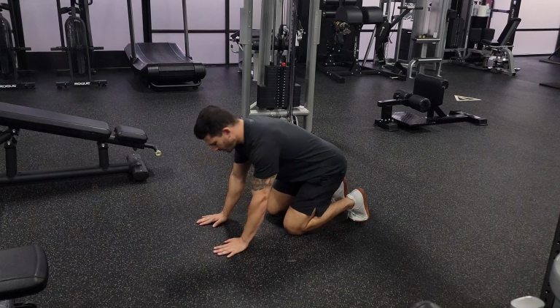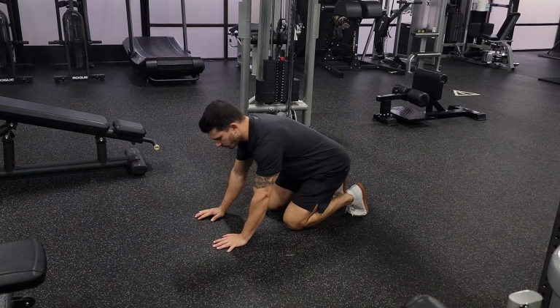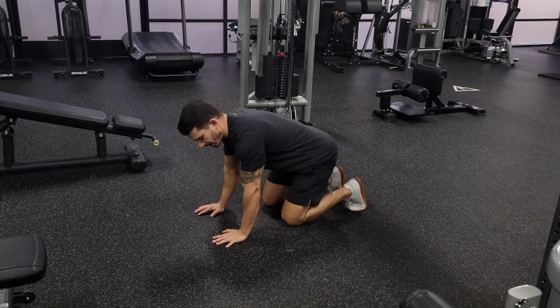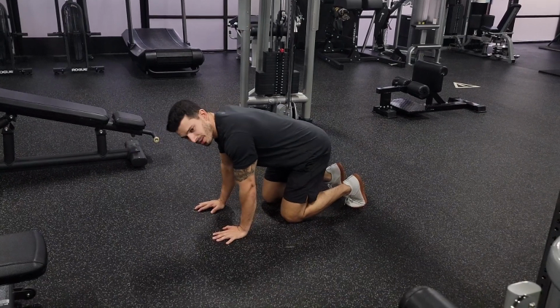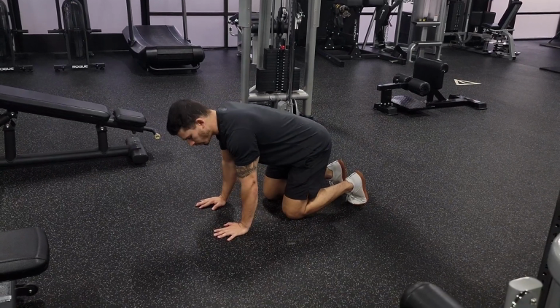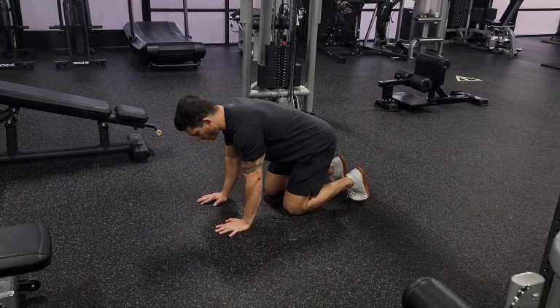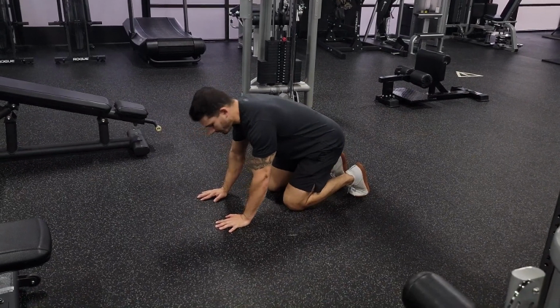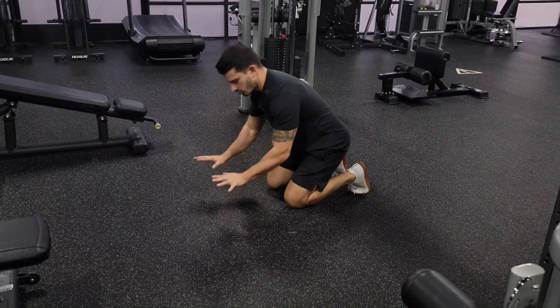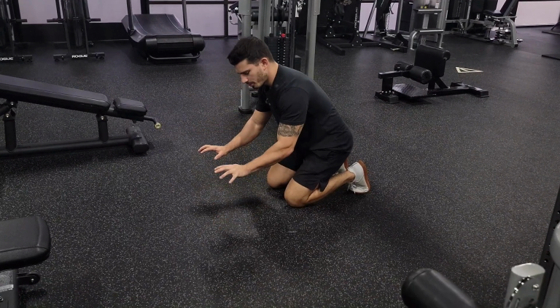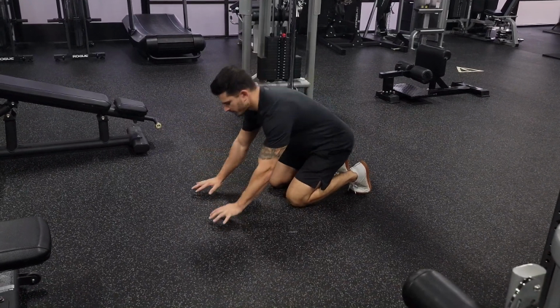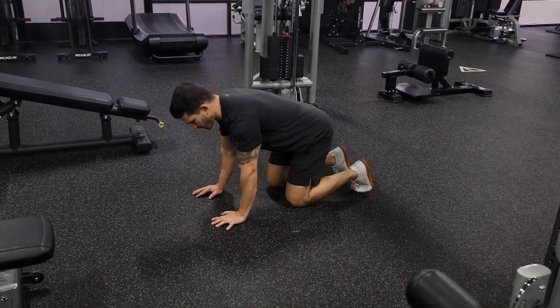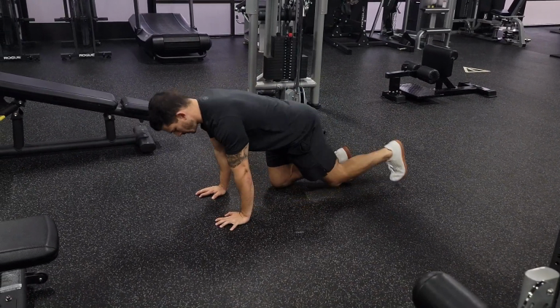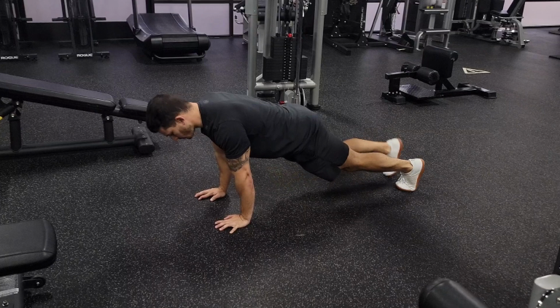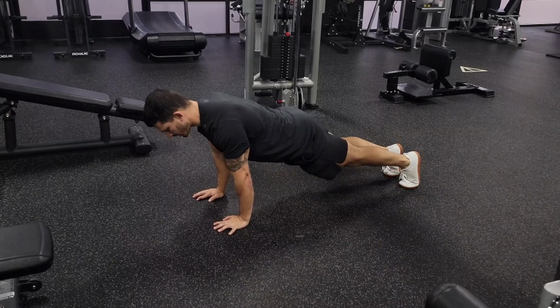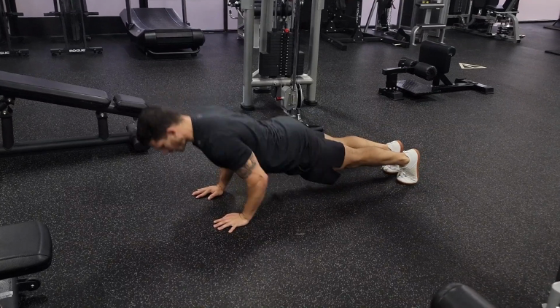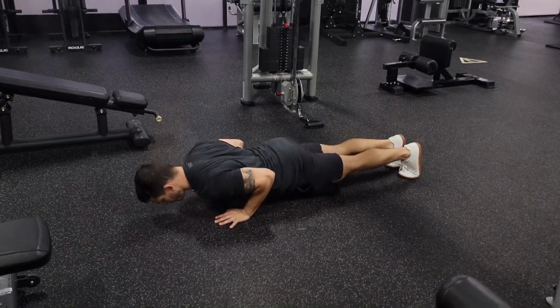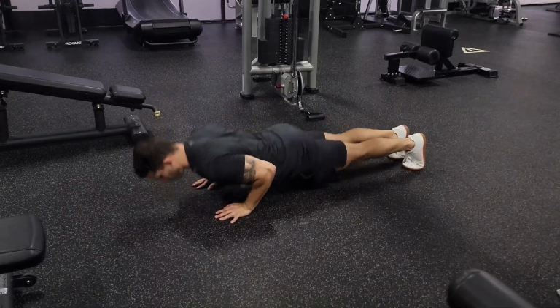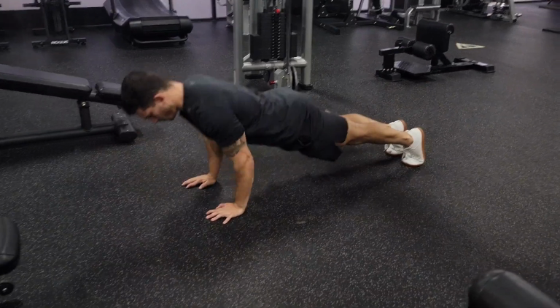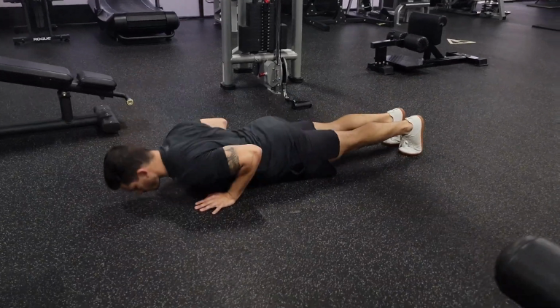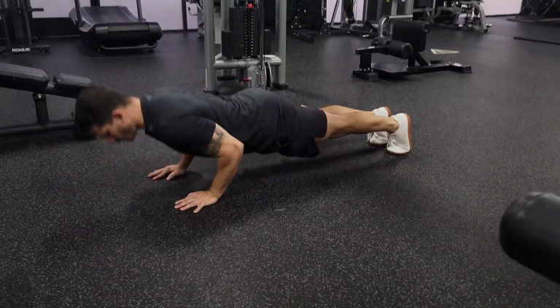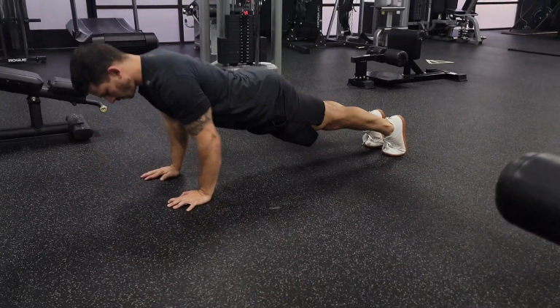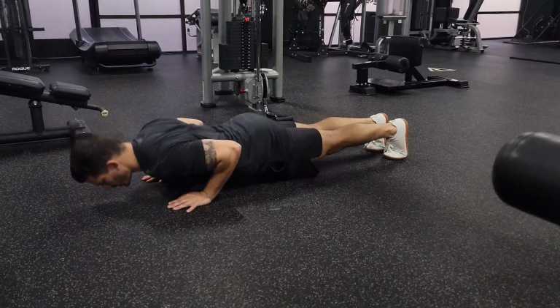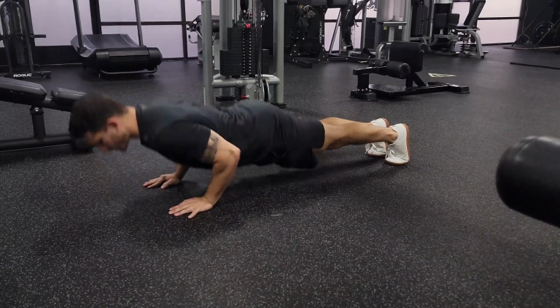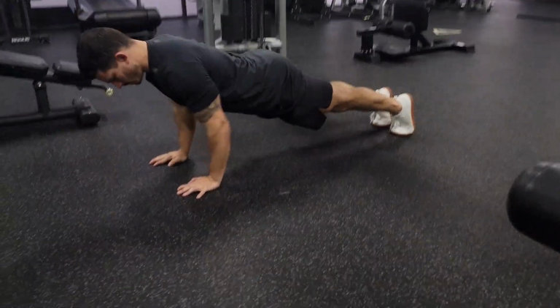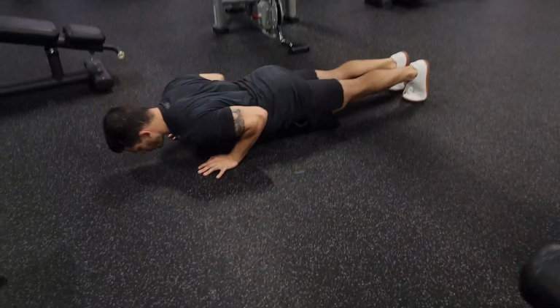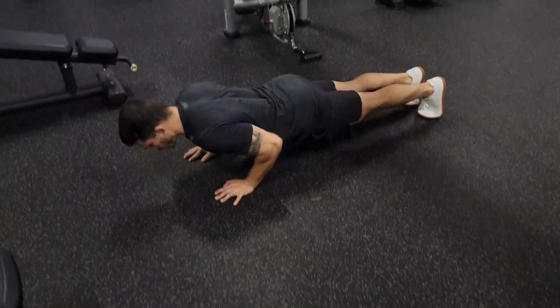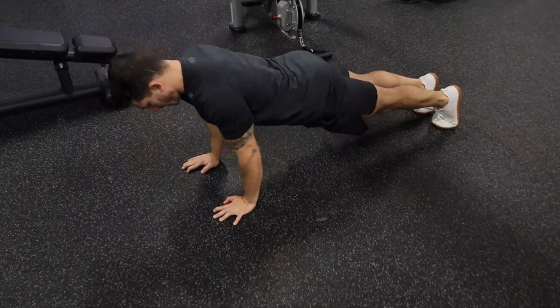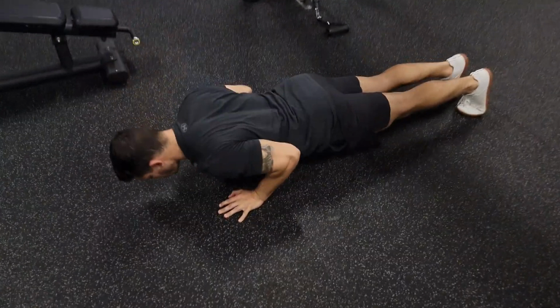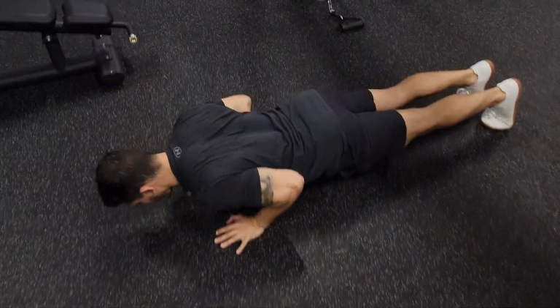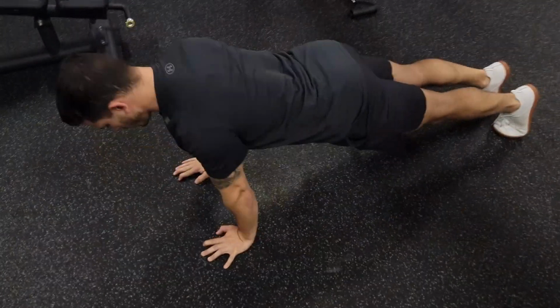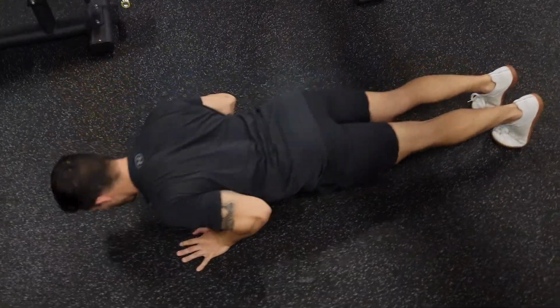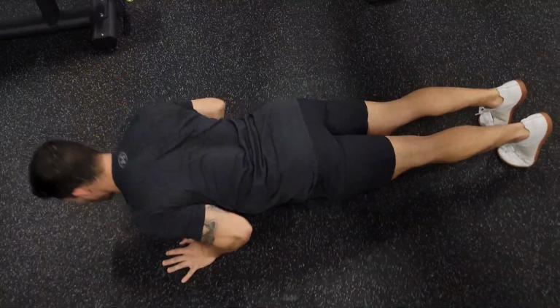We do a tricep dominant close grip push-up. Grip your fingertips into the ground. Elbows stay tight to the body. Push-up. Keep your back tight and just try to imagine you're doing everything with your elbows.